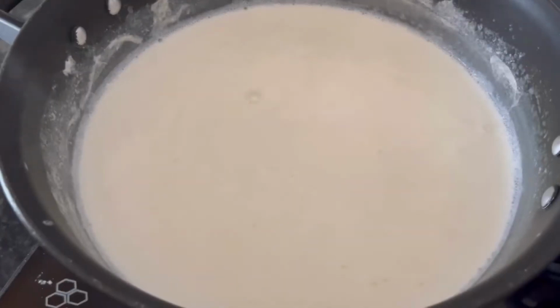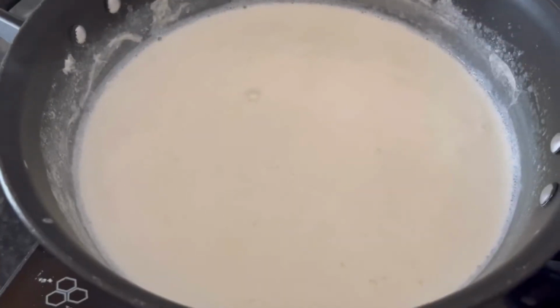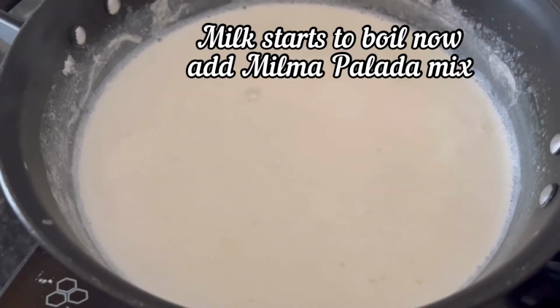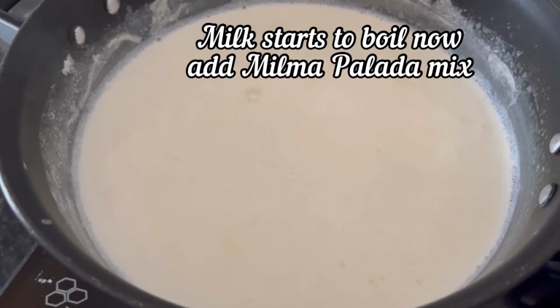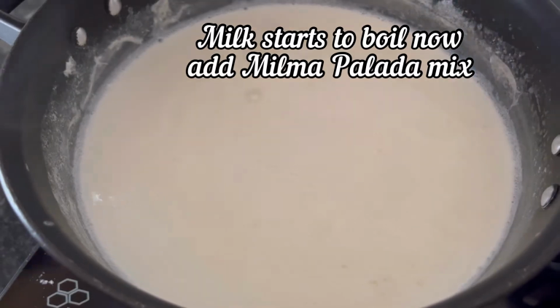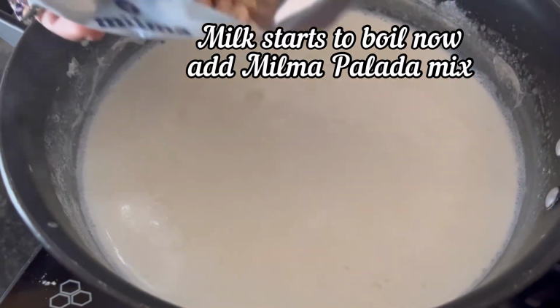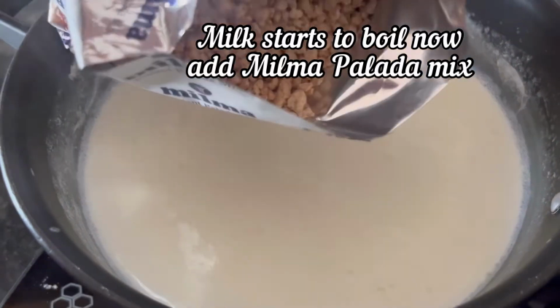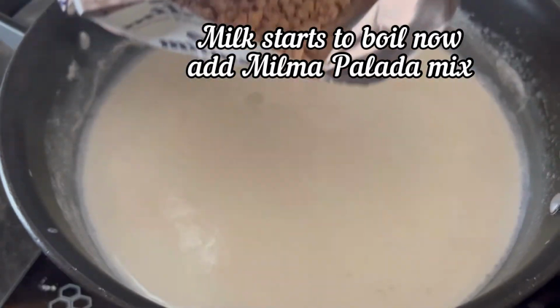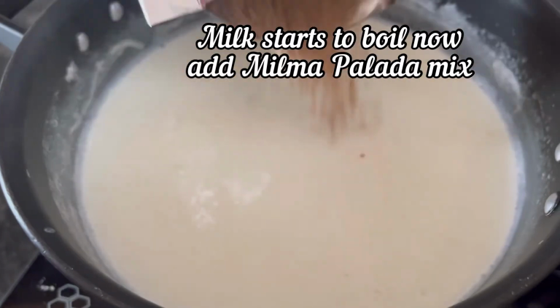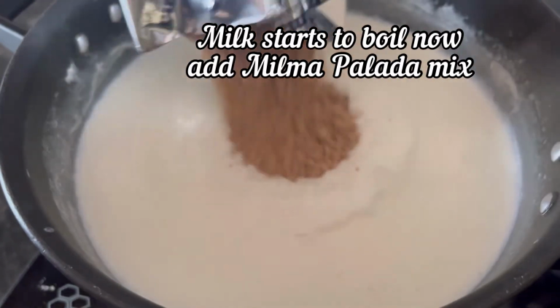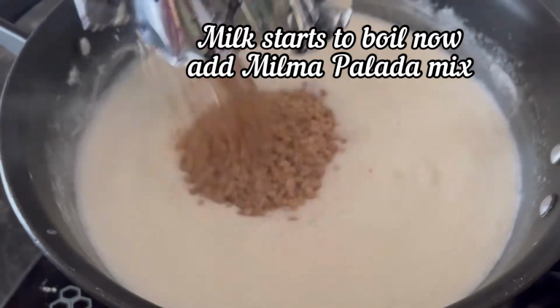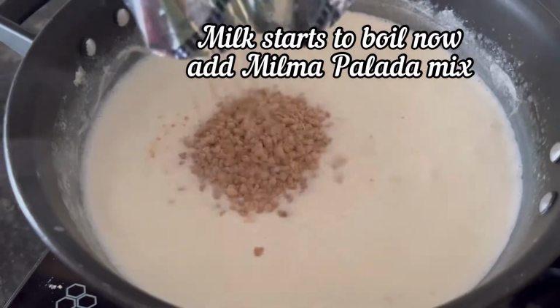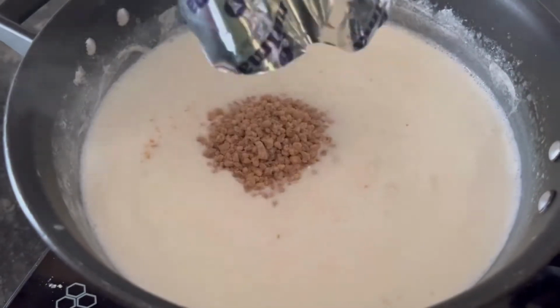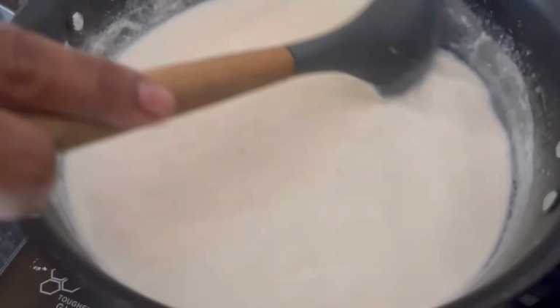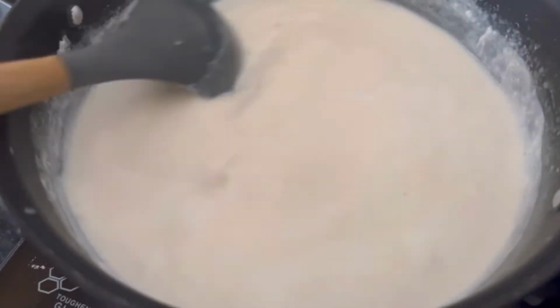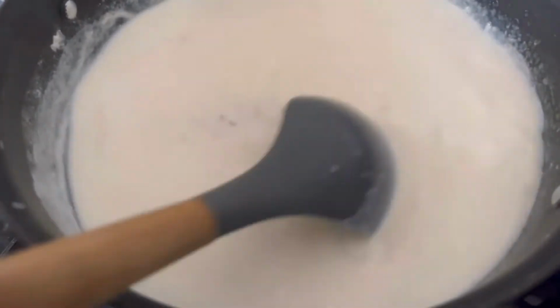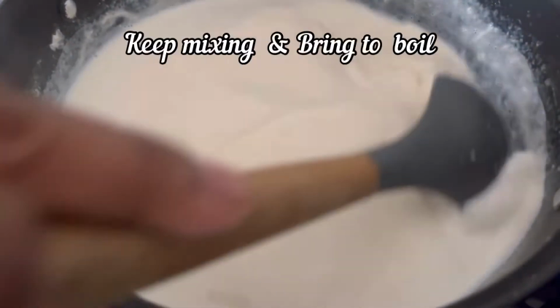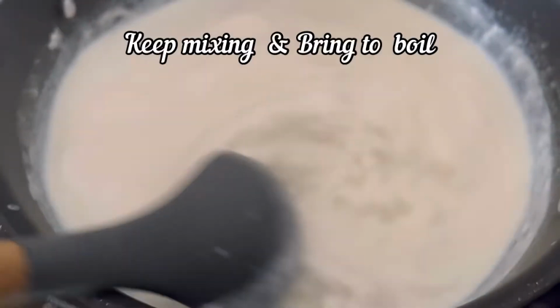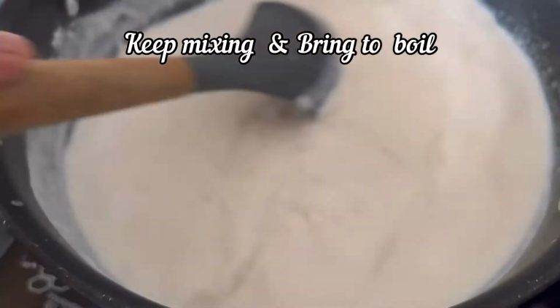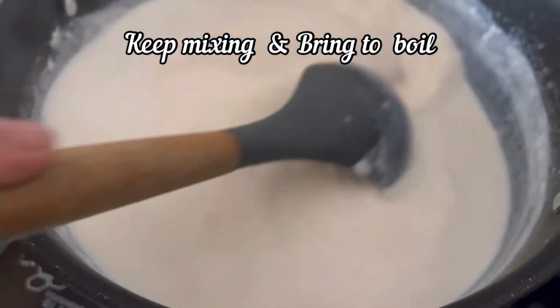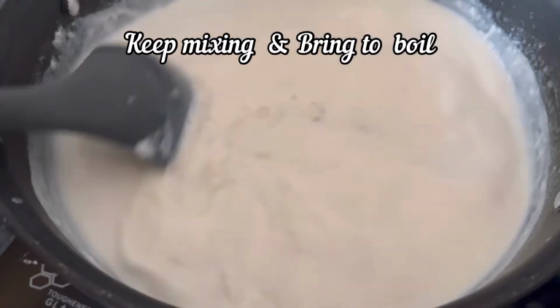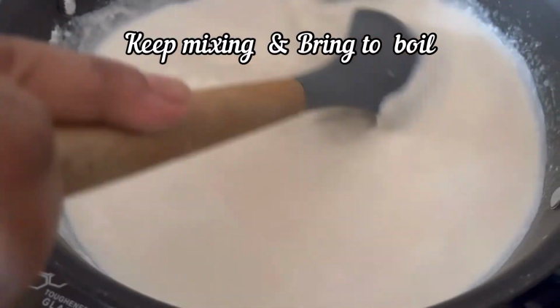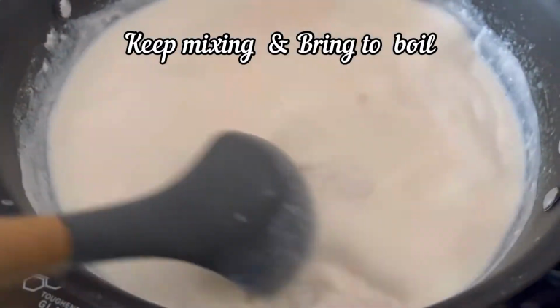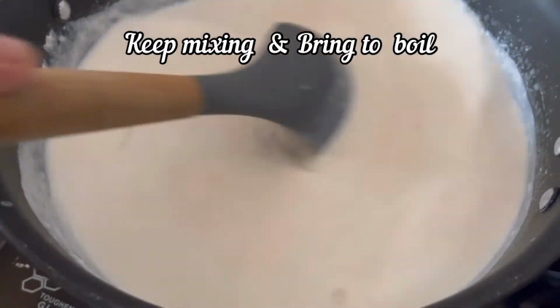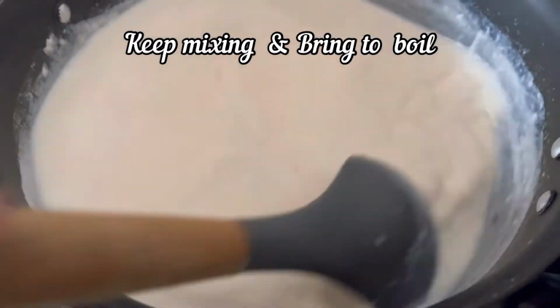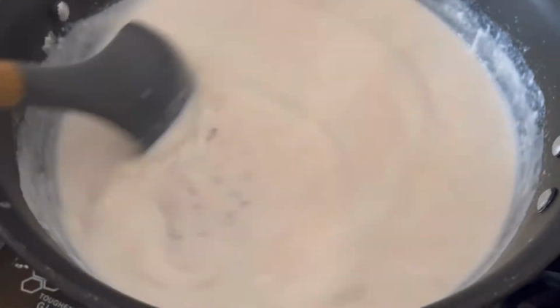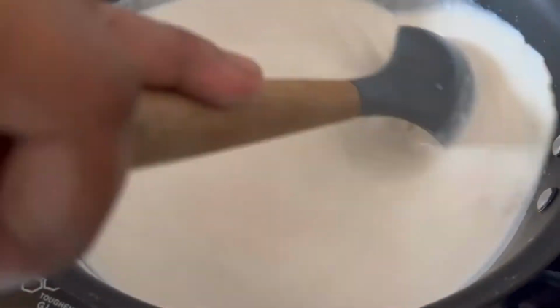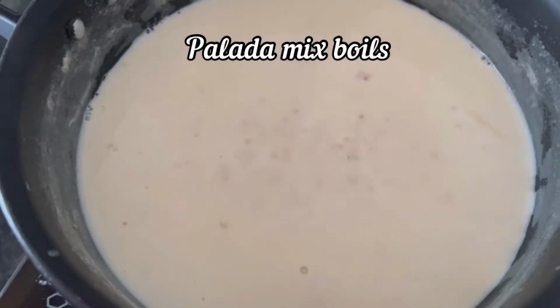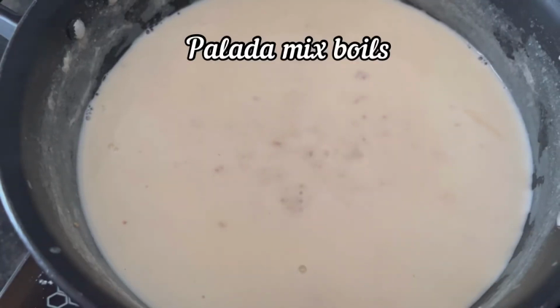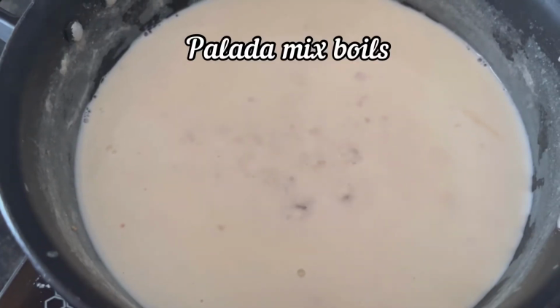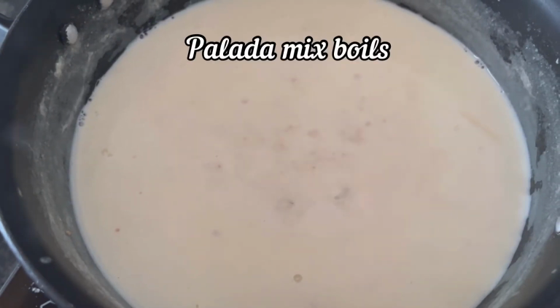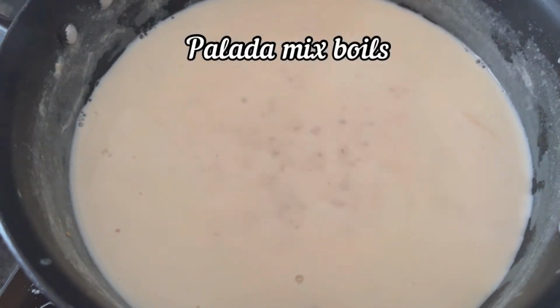The milk has started to boil. Now add the Milma instant palada mix. Keep stirring and bring it to a boil.